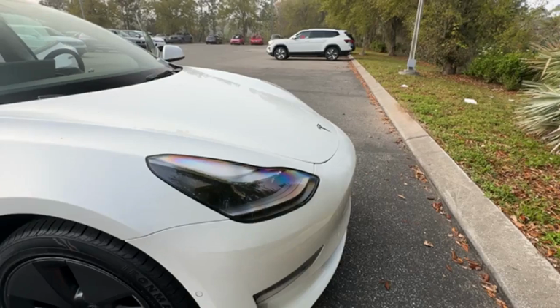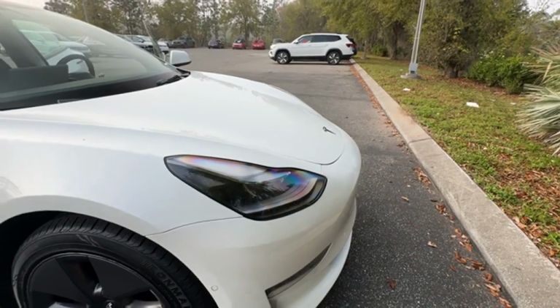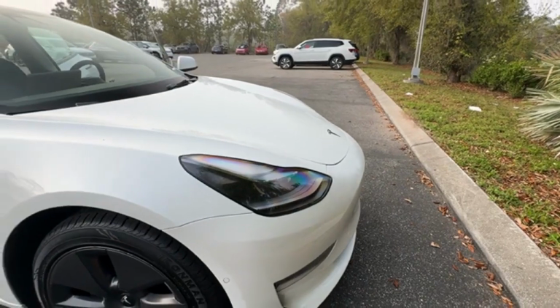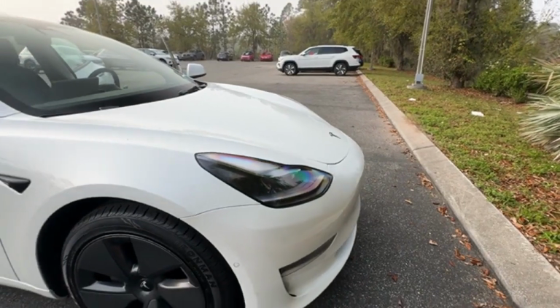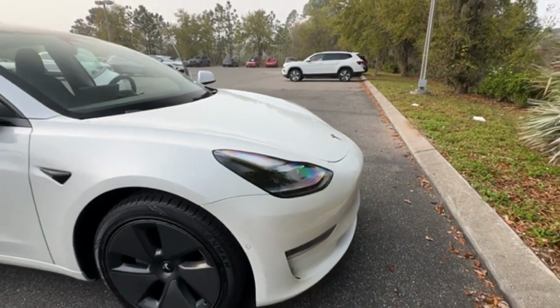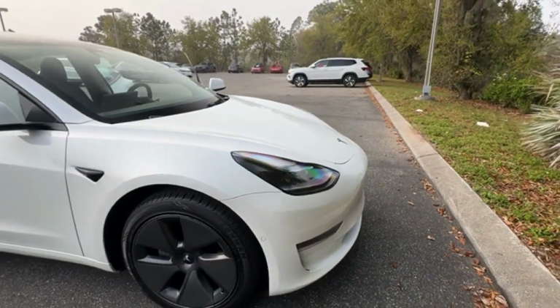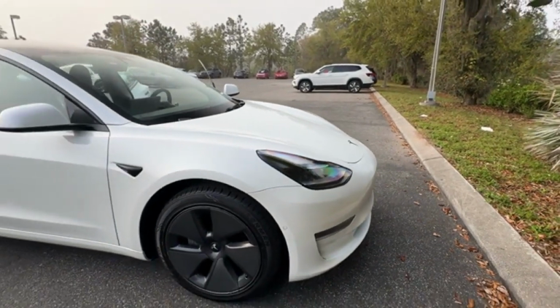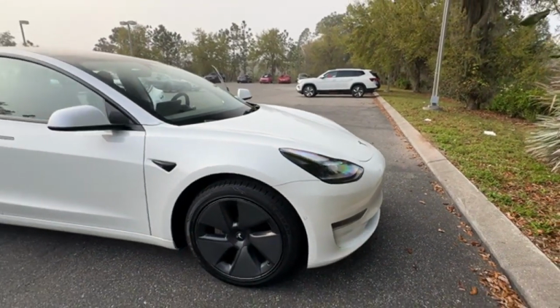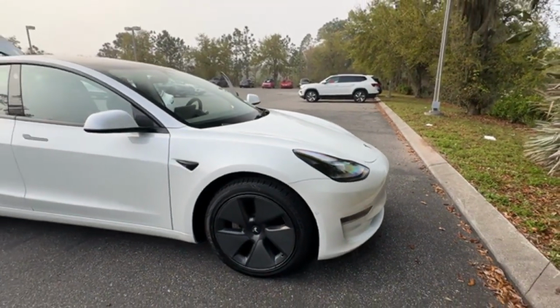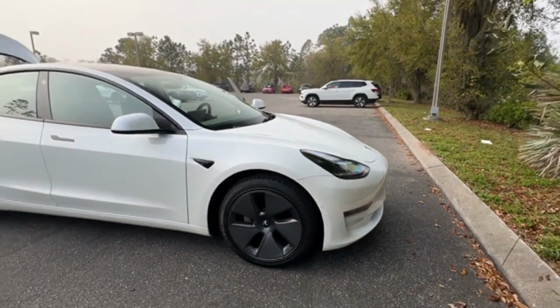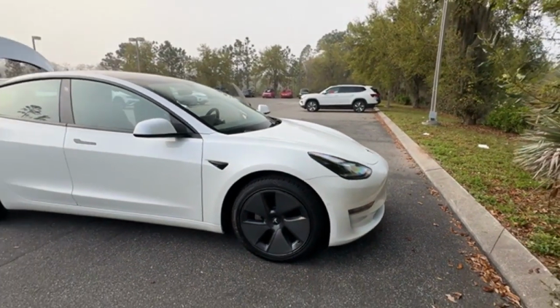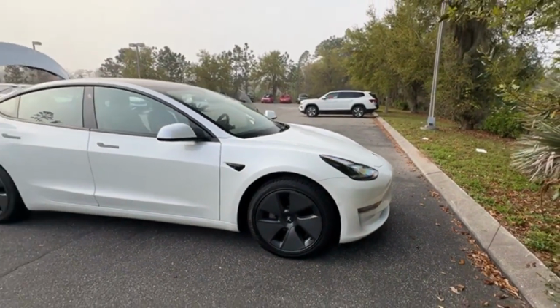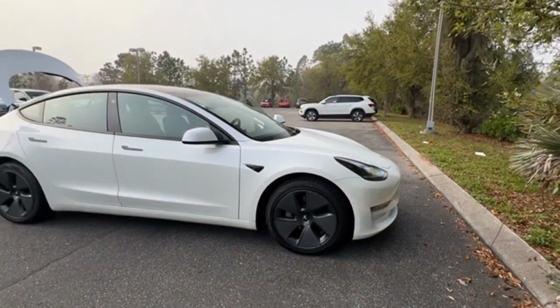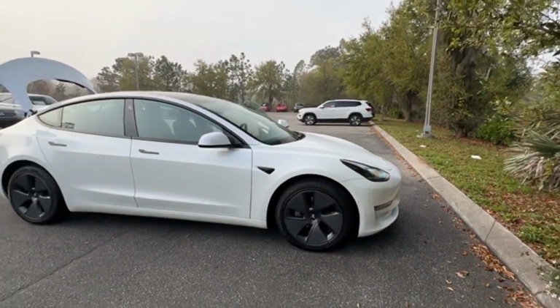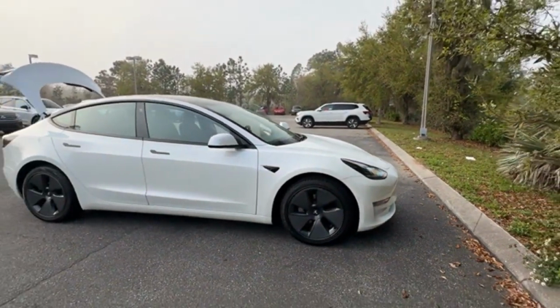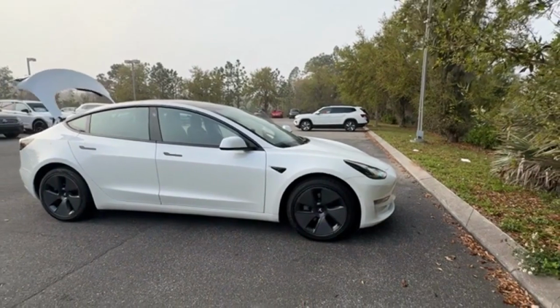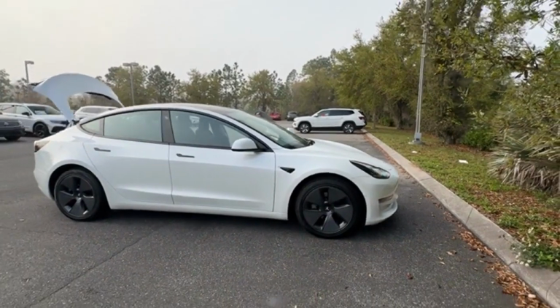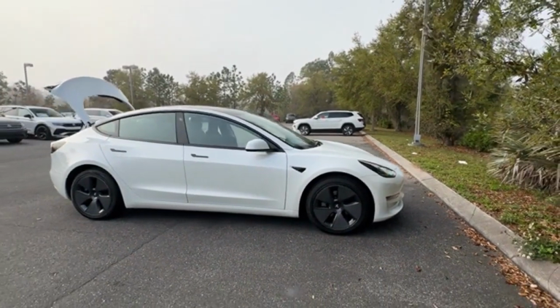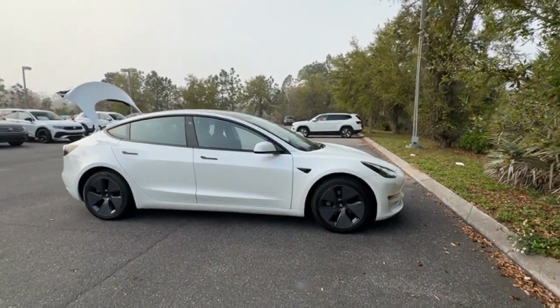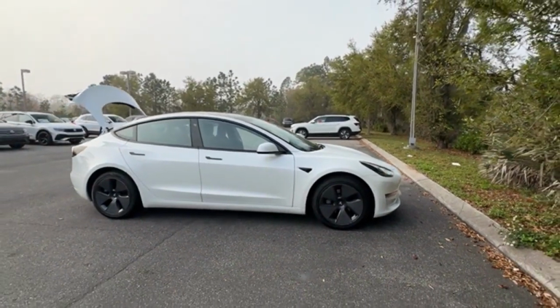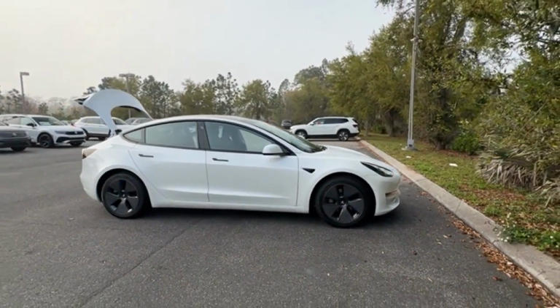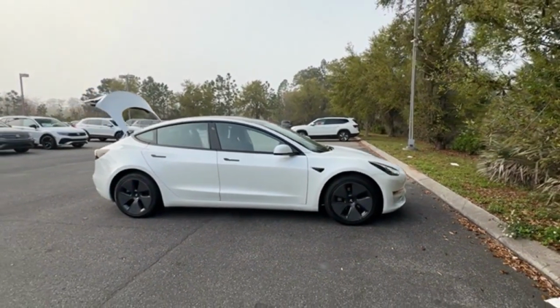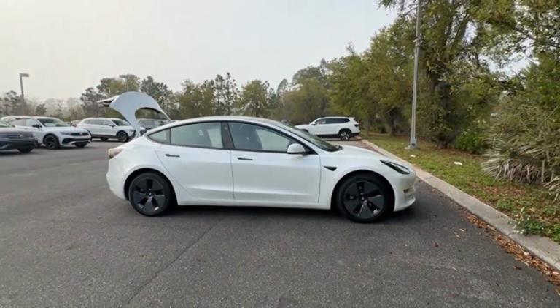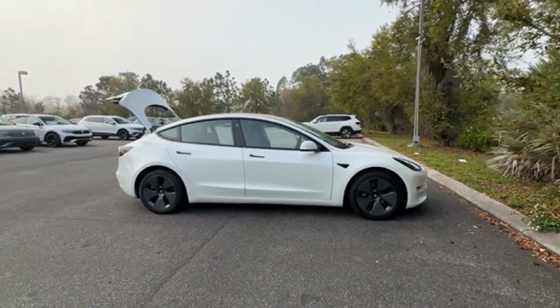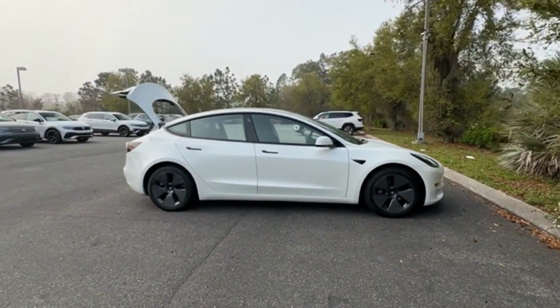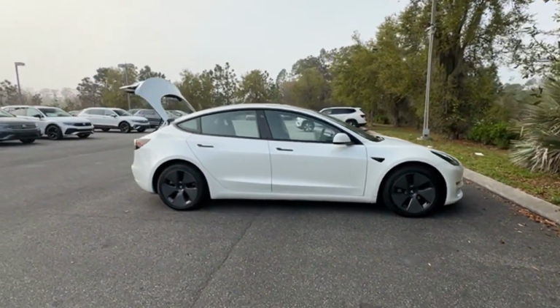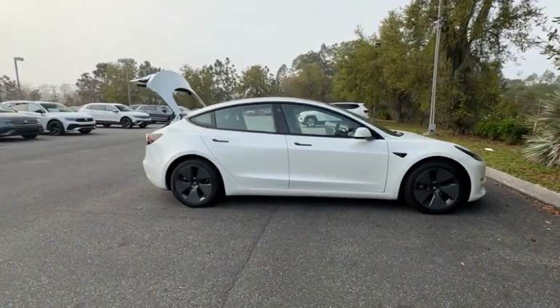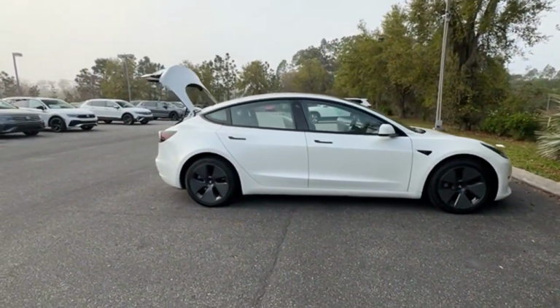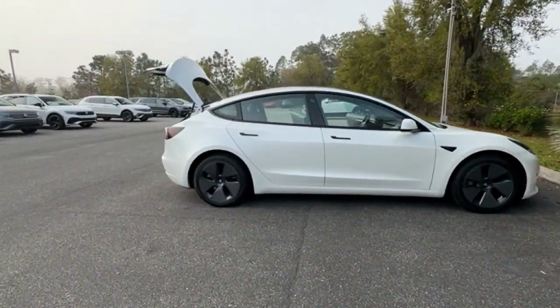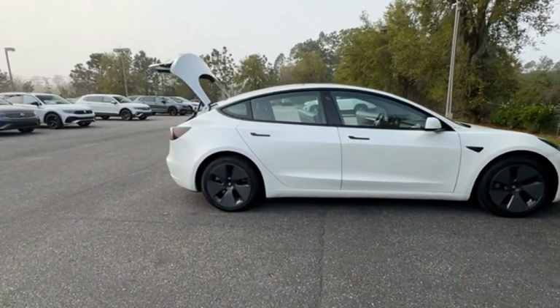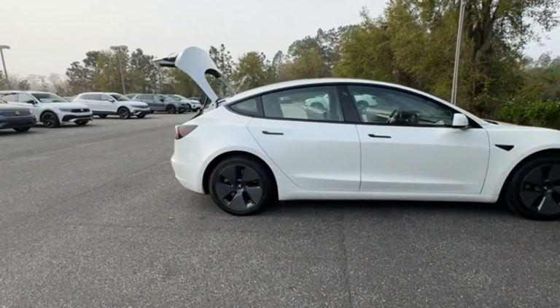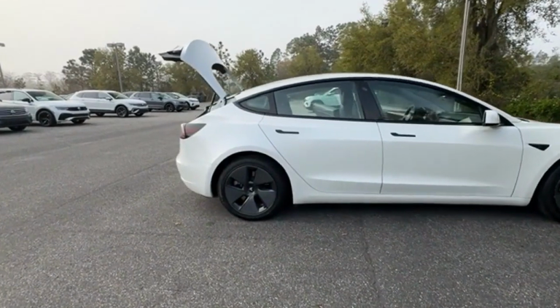2021 Tesla Model 3 with less than 52,000 miles on the odometer. This sedan combines safety and comfort with style and performance.